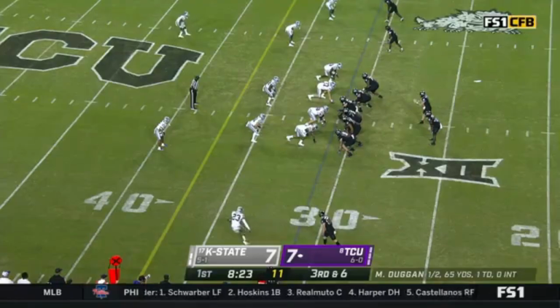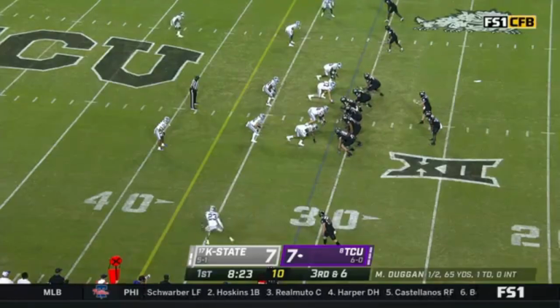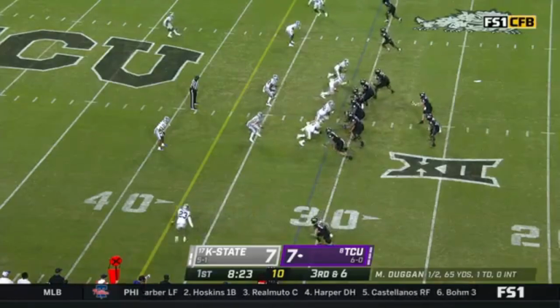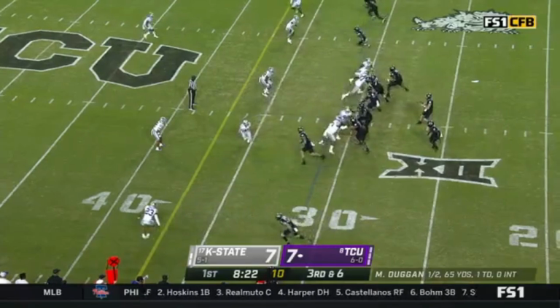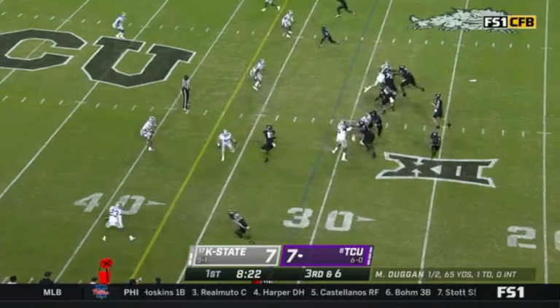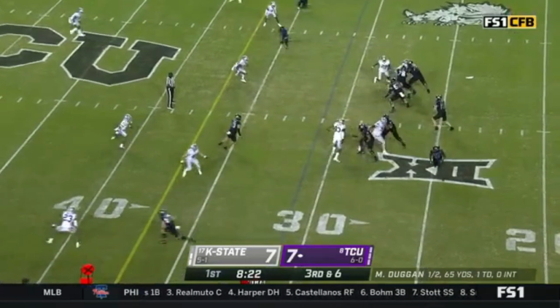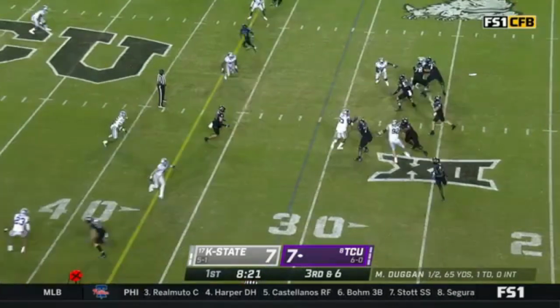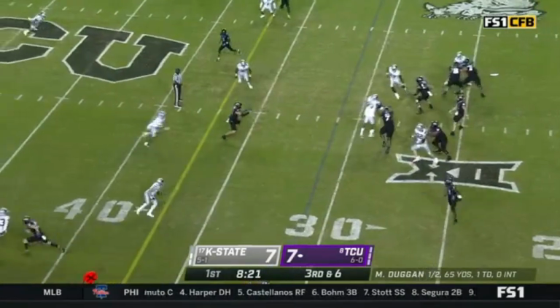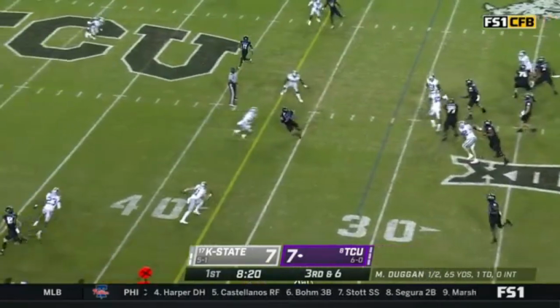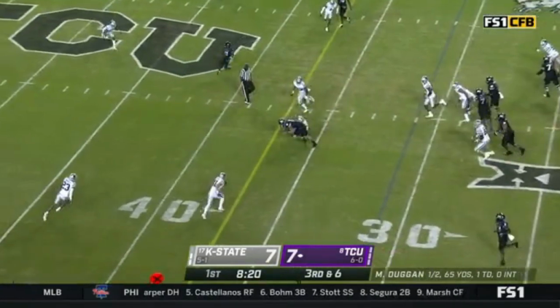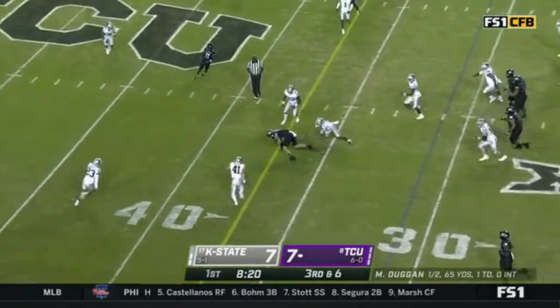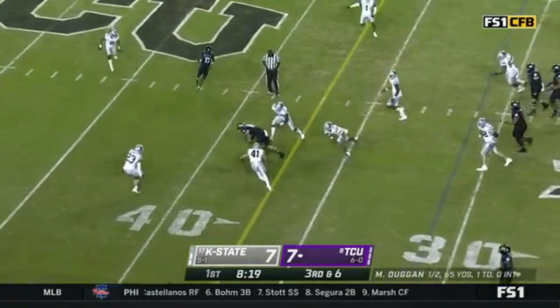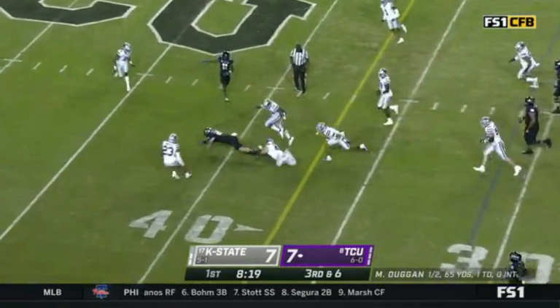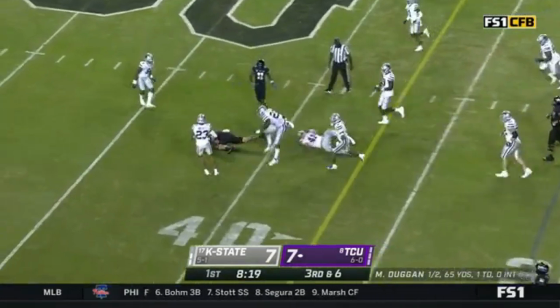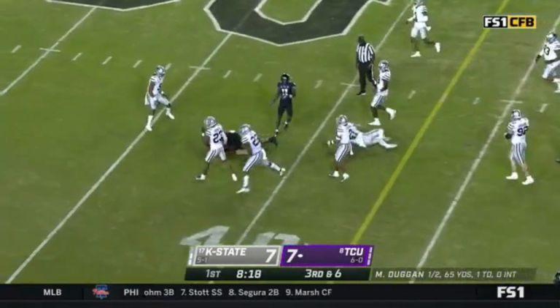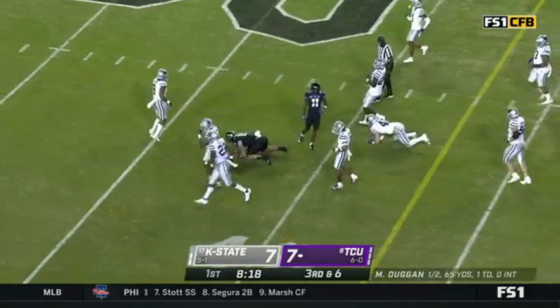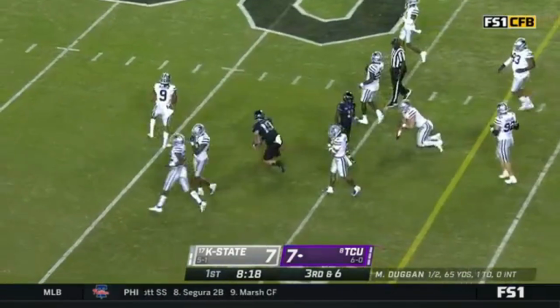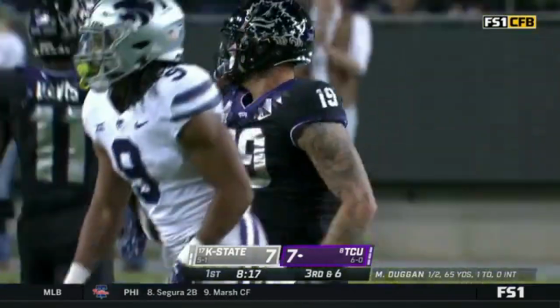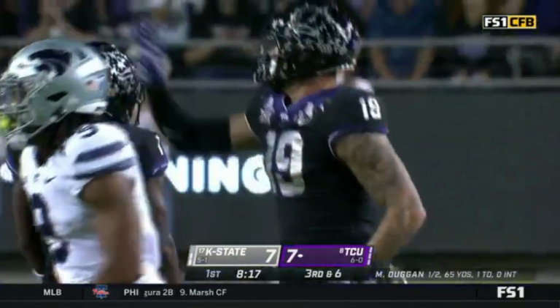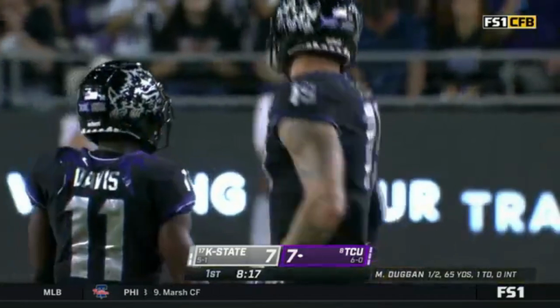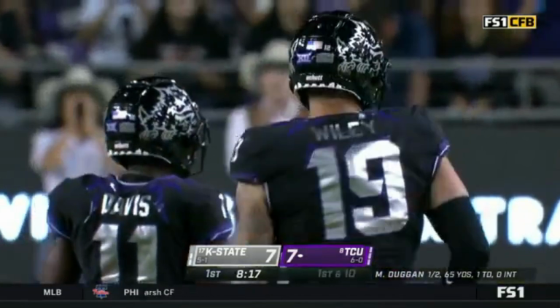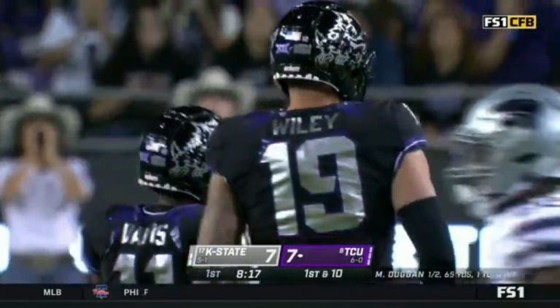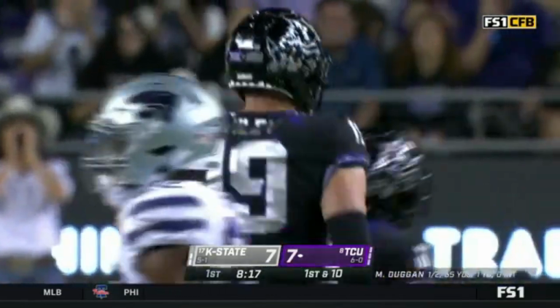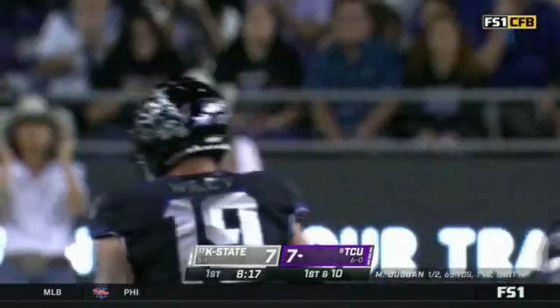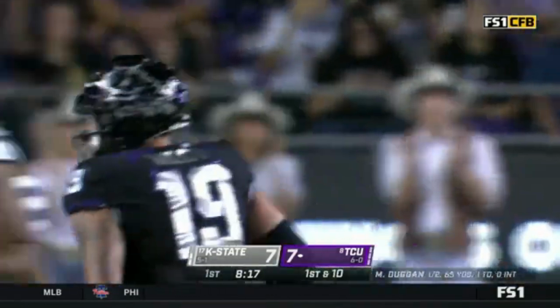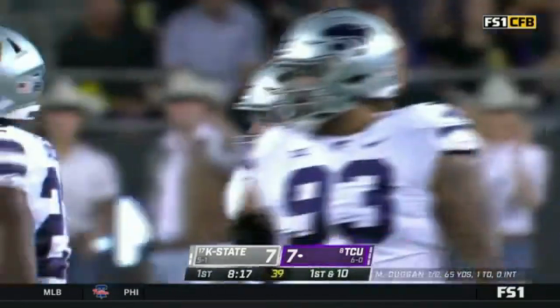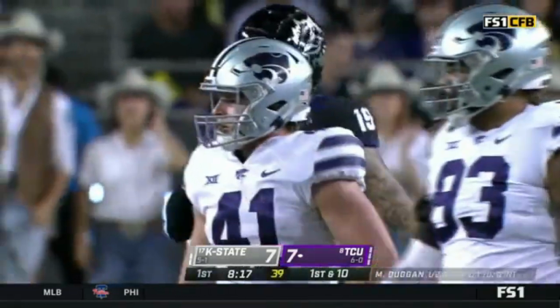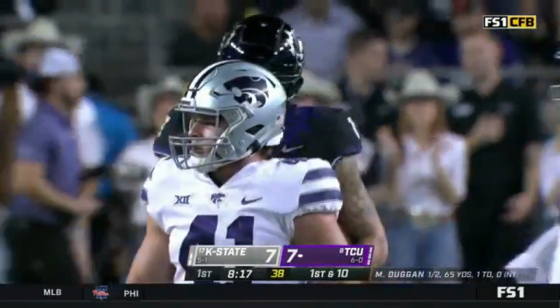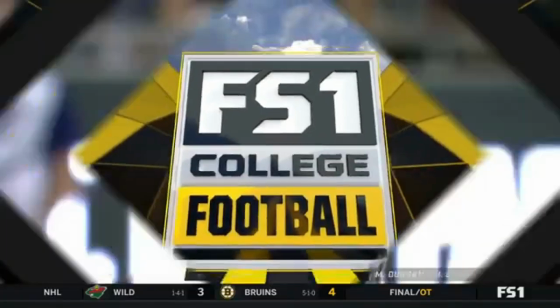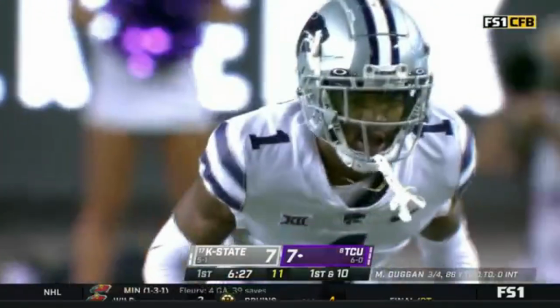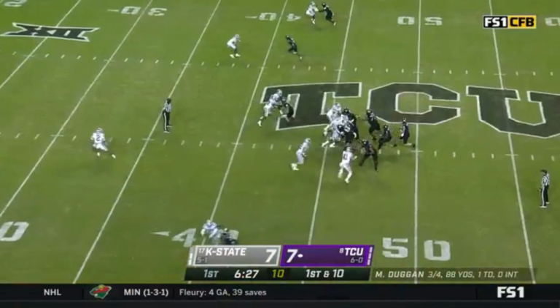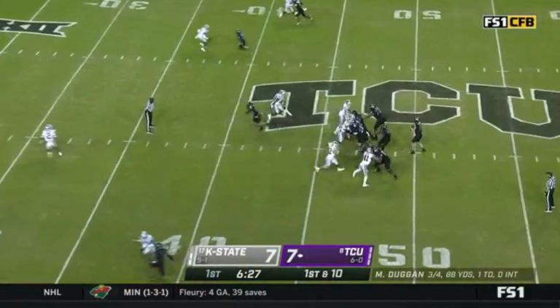Out of the shotgun, a little curl pattern. They'll use the tight end a lot in this game, and this is a great one — Jared Wiley, the Texas transfer.